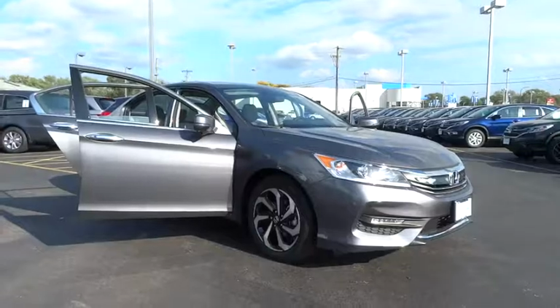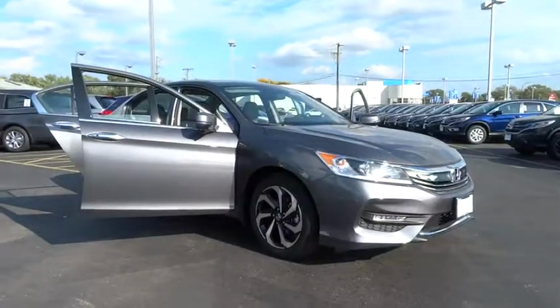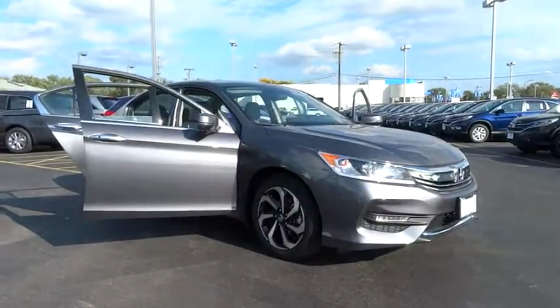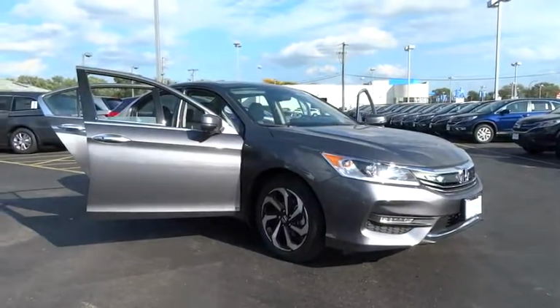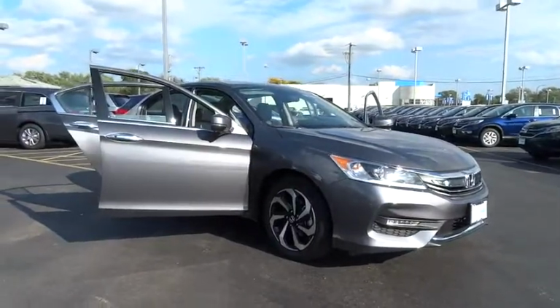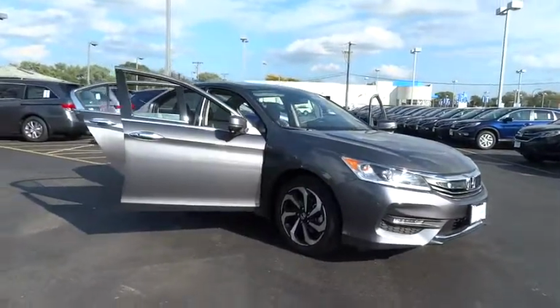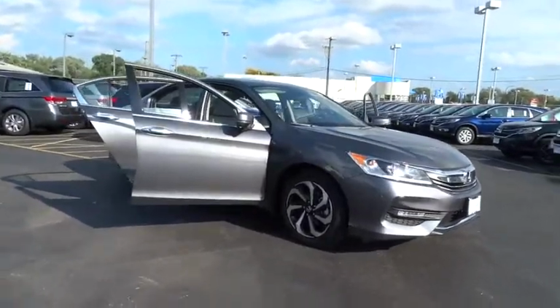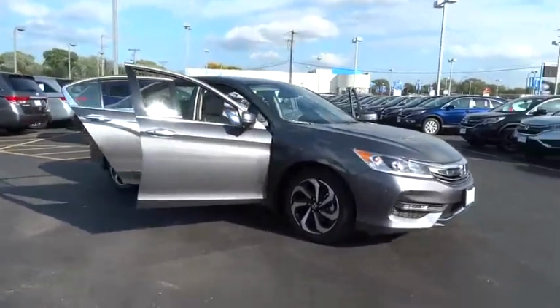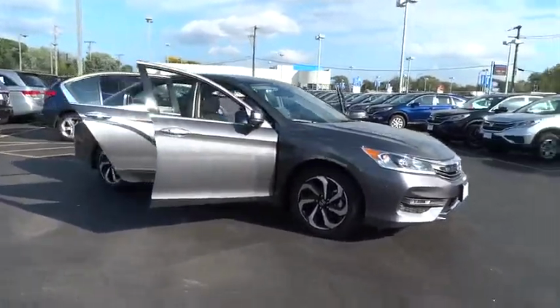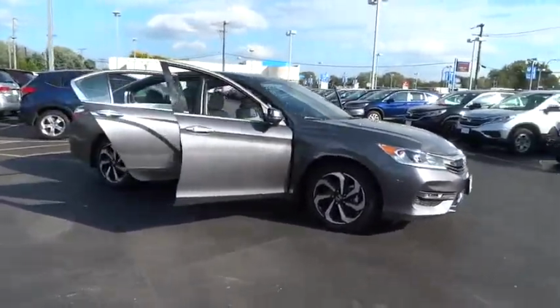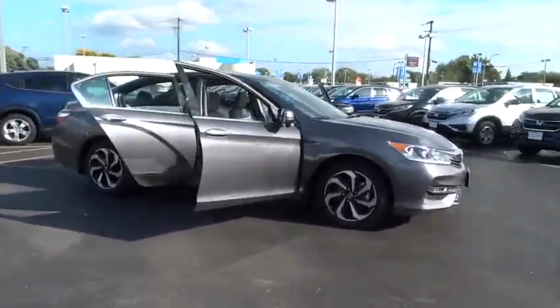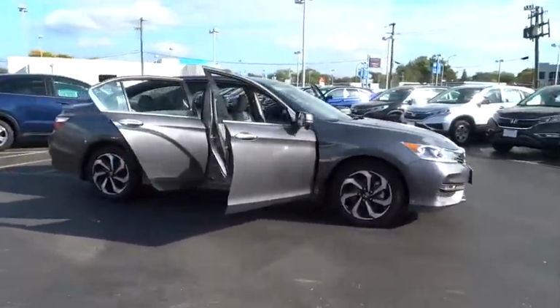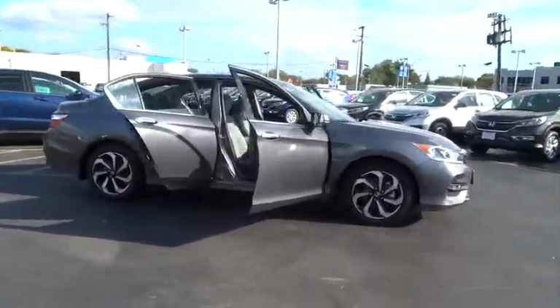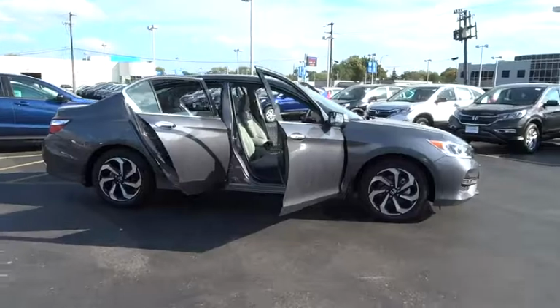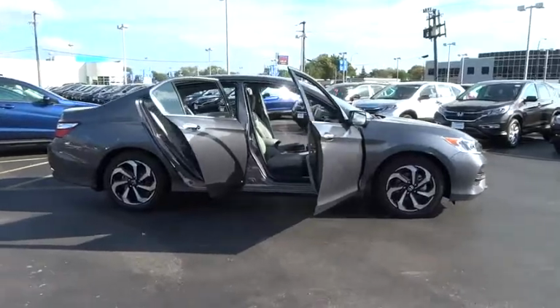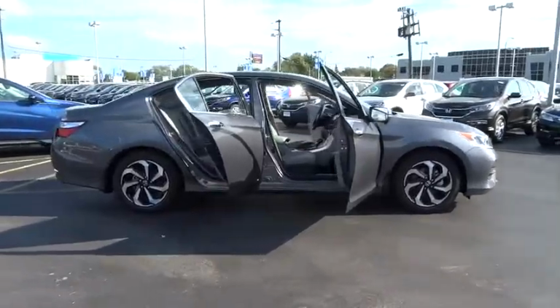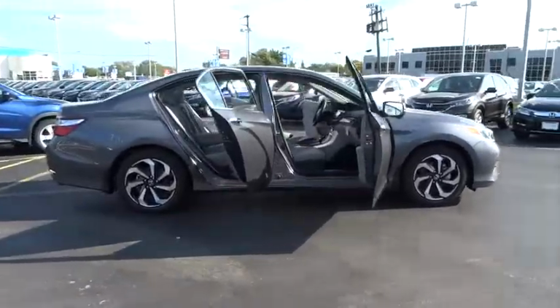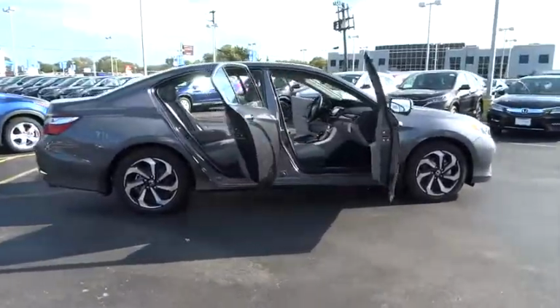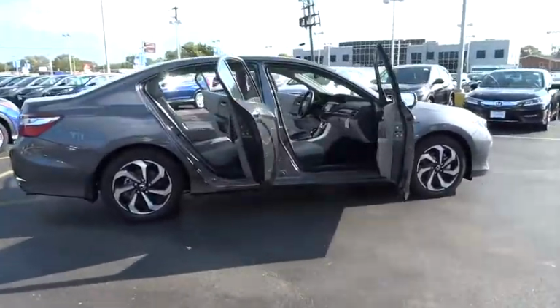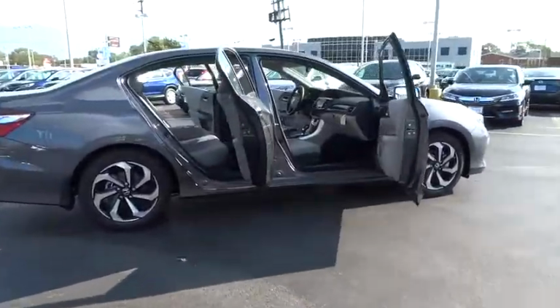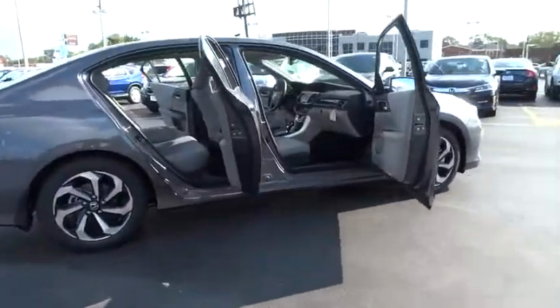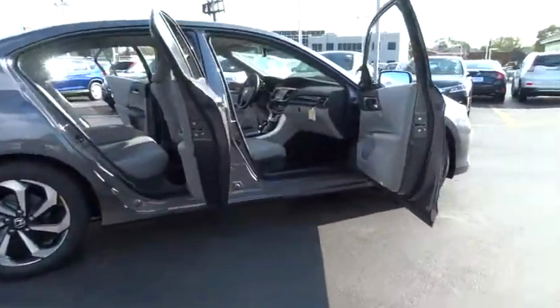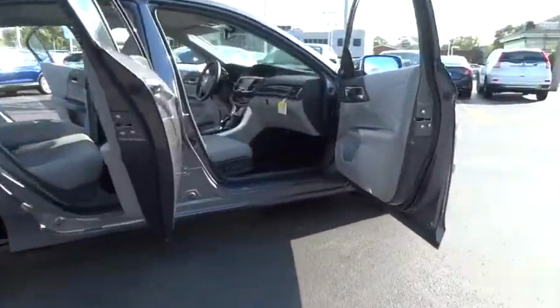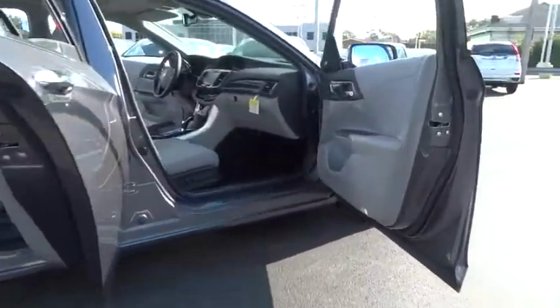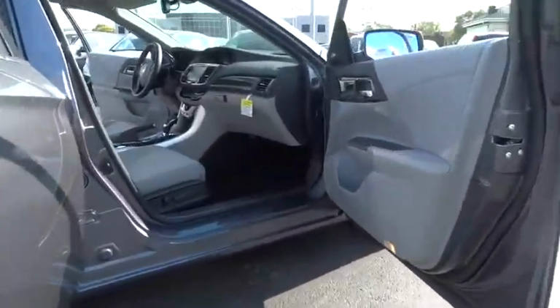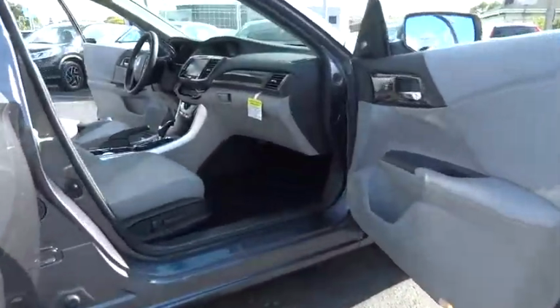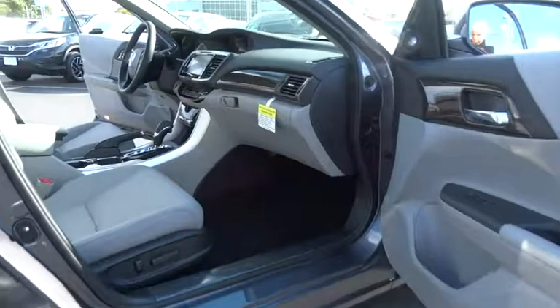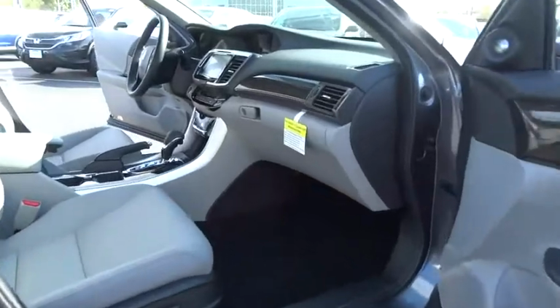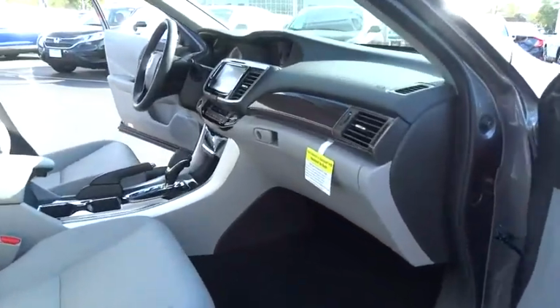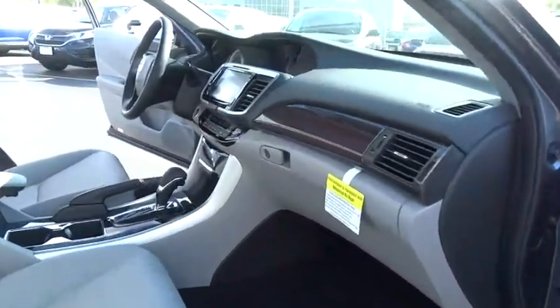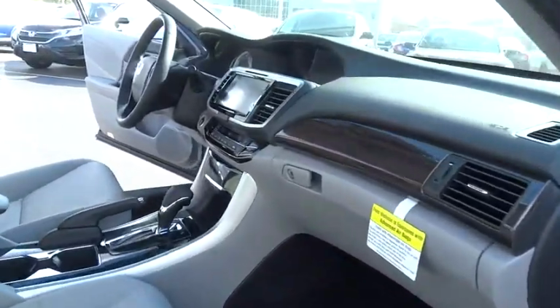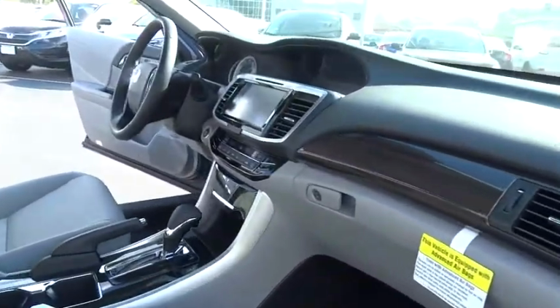The 2017 Honda Accord. Ingeniously simple, yet overflowing with luxury and technological creativity. All that and more in the Accord. This vehicle has less than 100 miles.